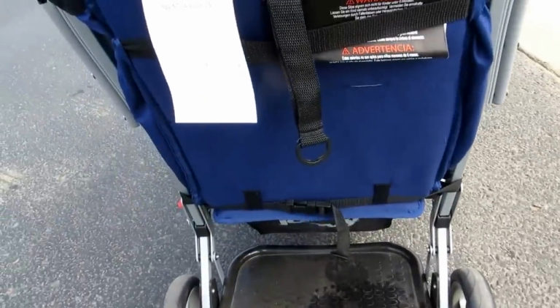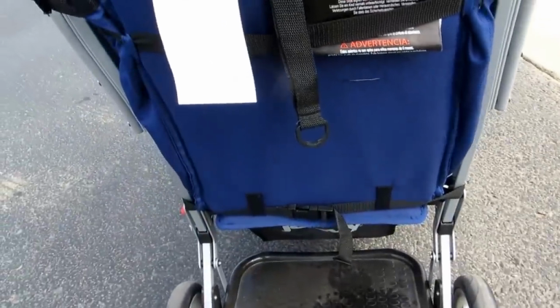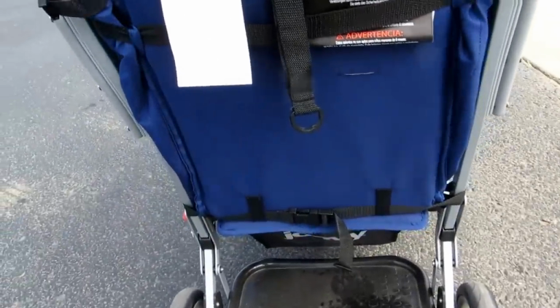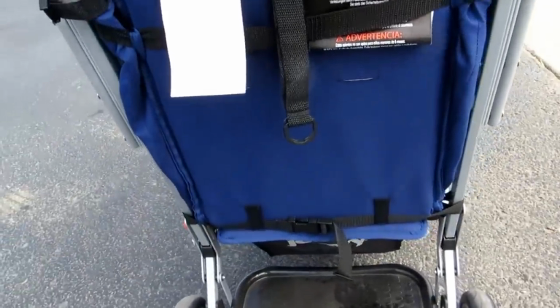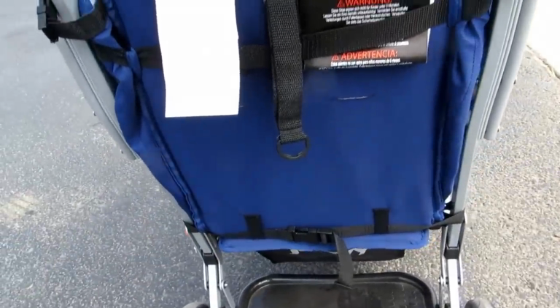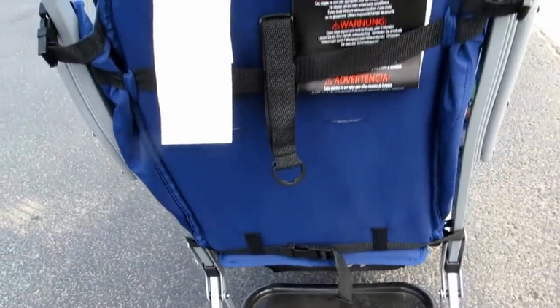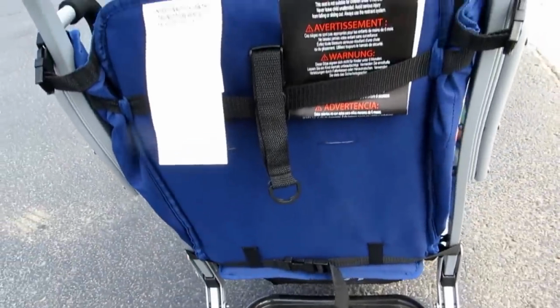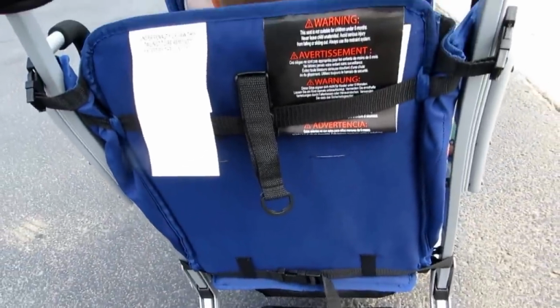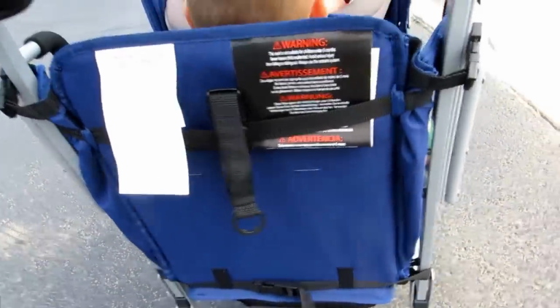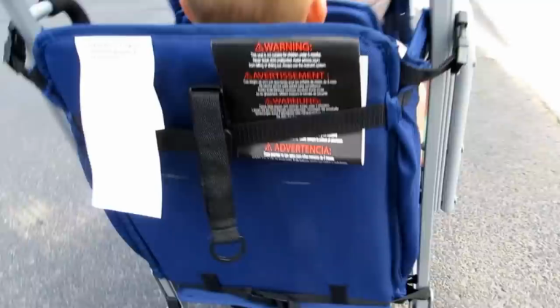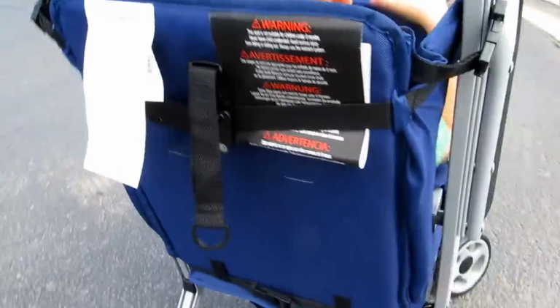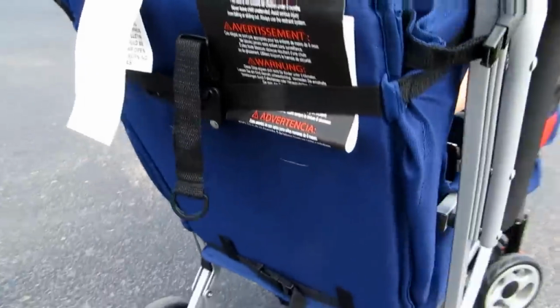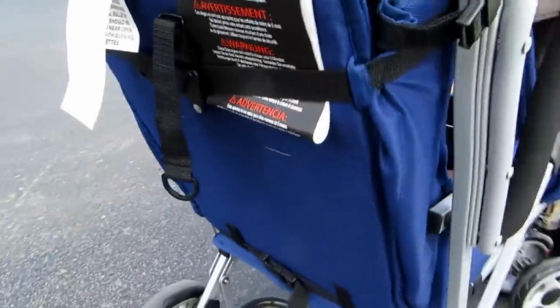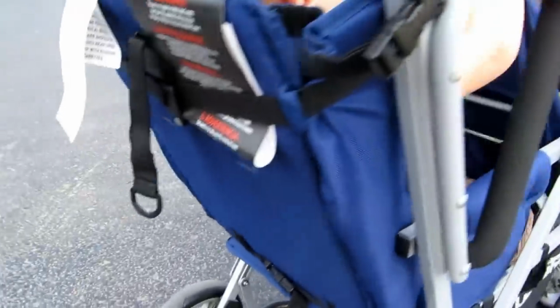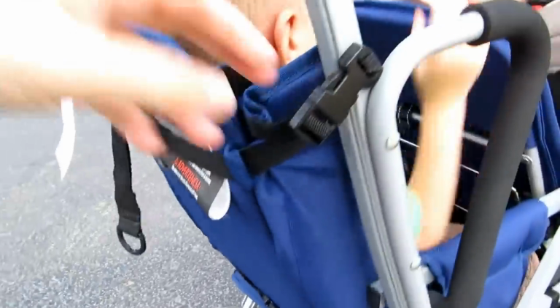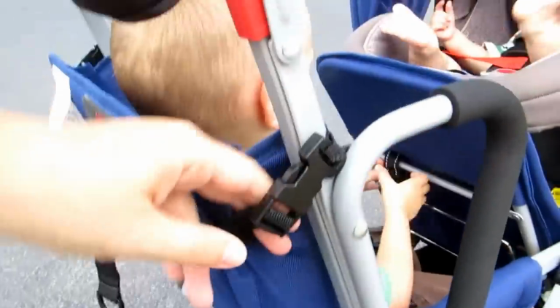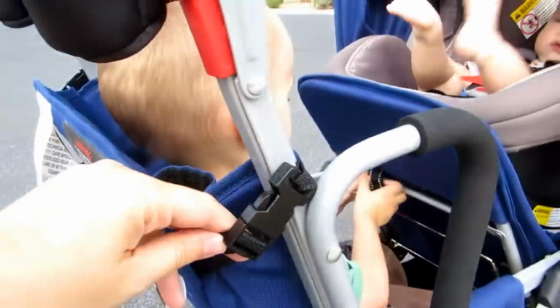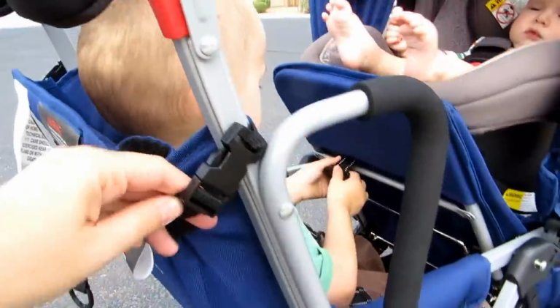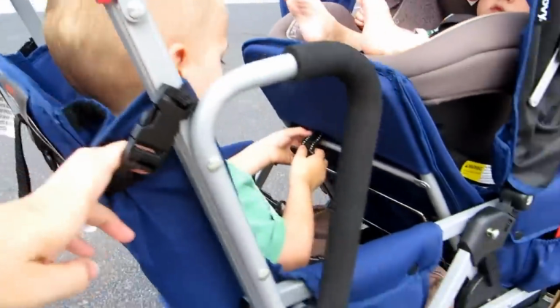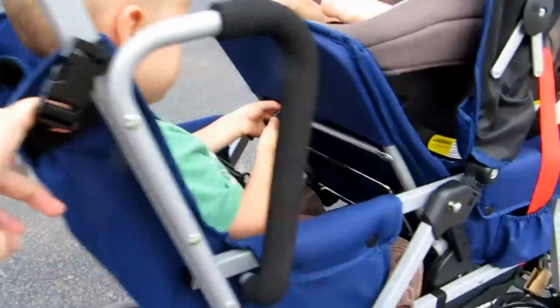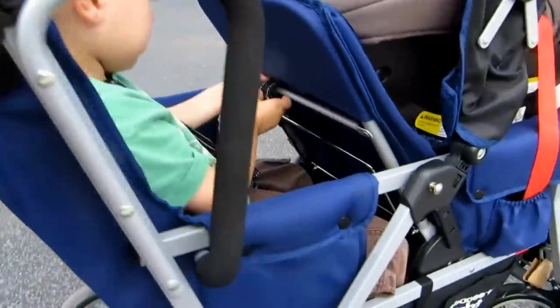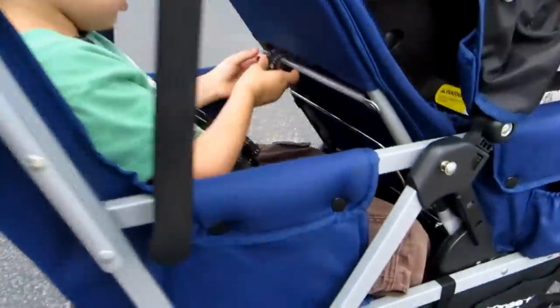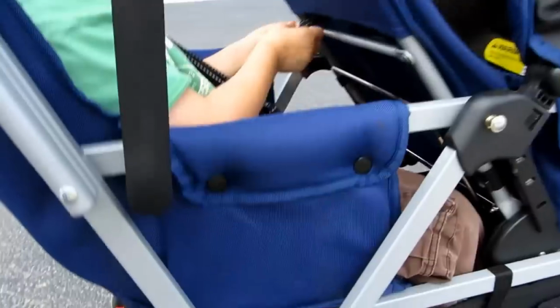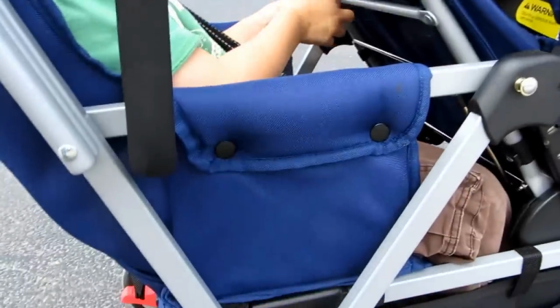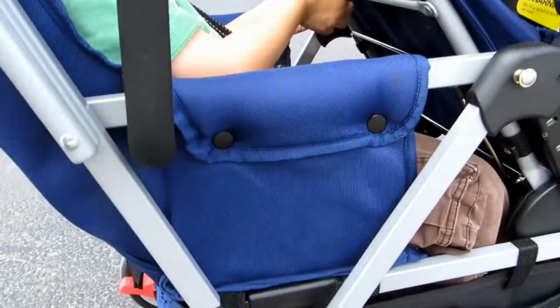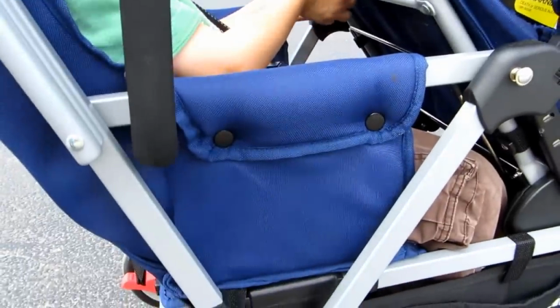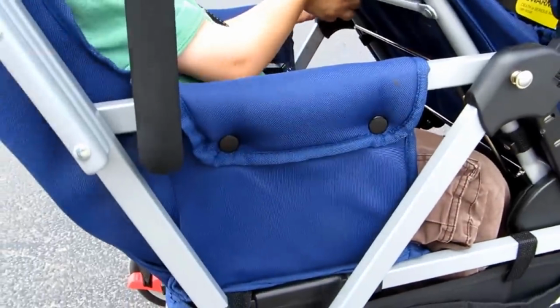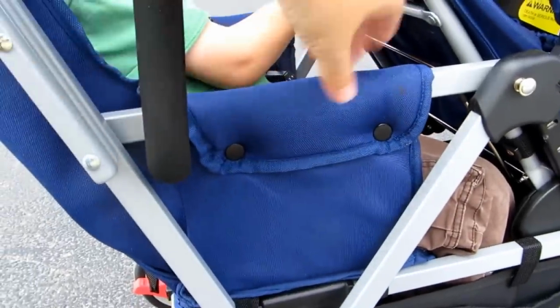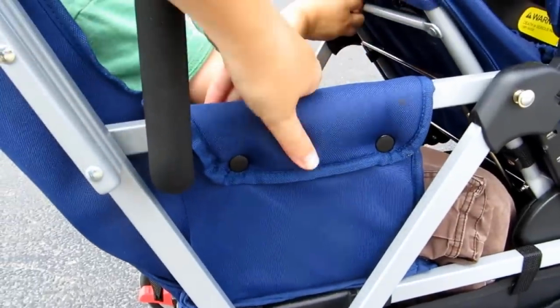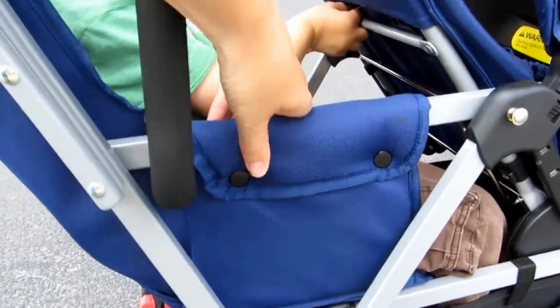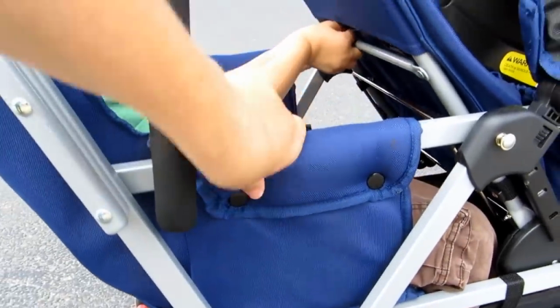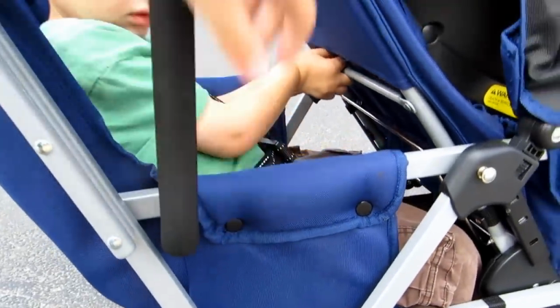The seat buckles on in several places so it's very secure. It buckles here, up here at the top, and even down along the sides and across the handlebars.